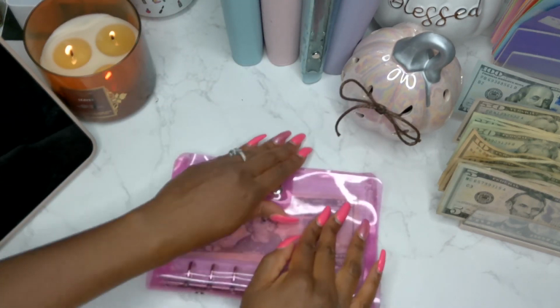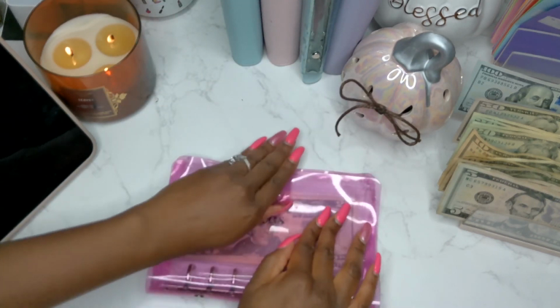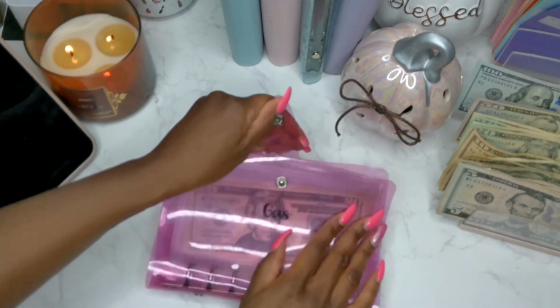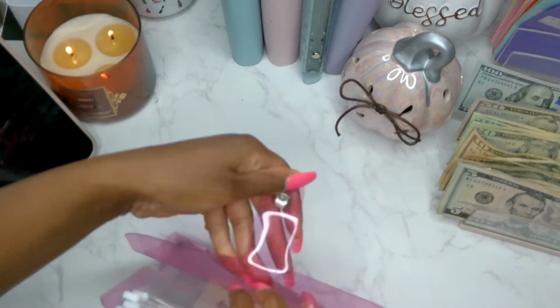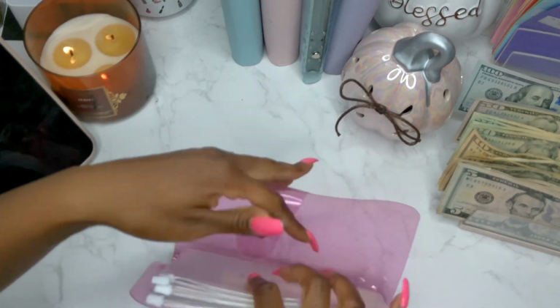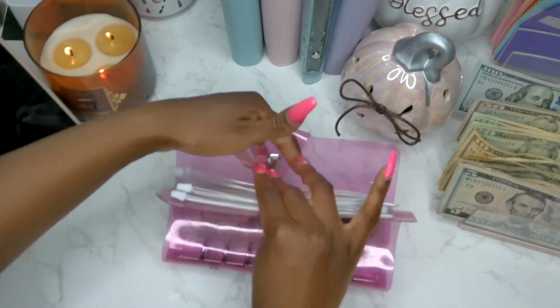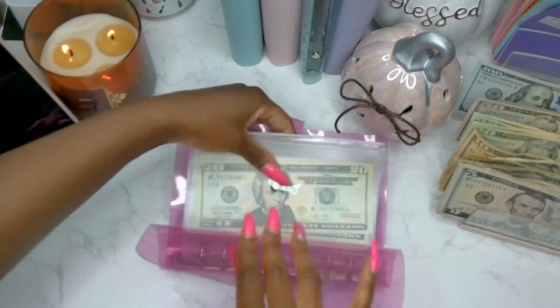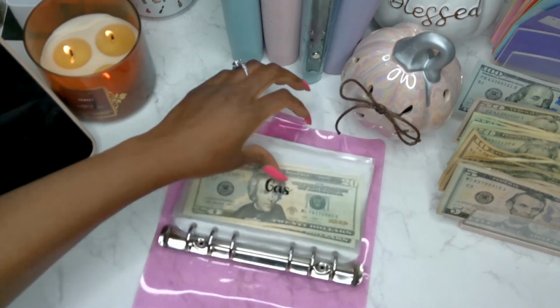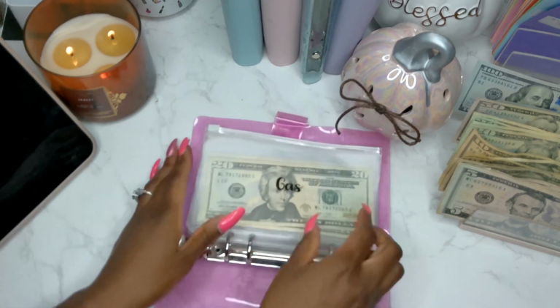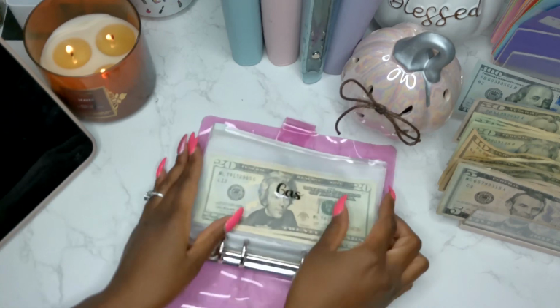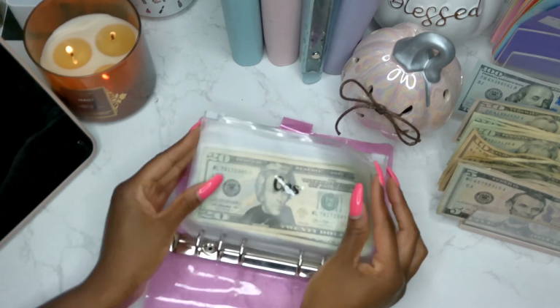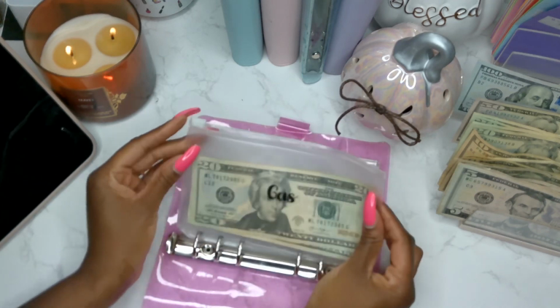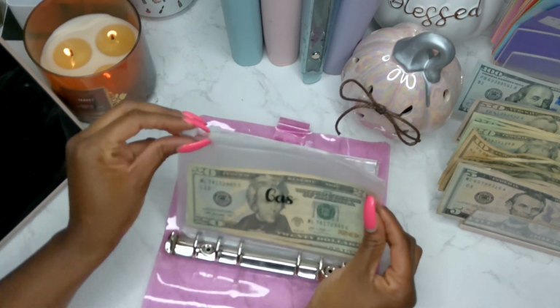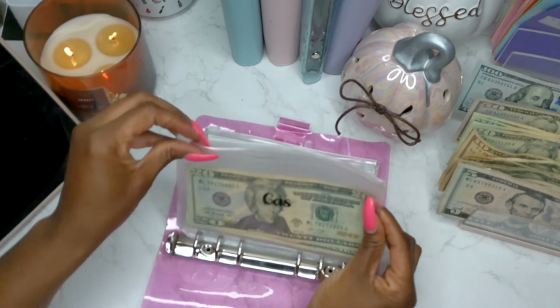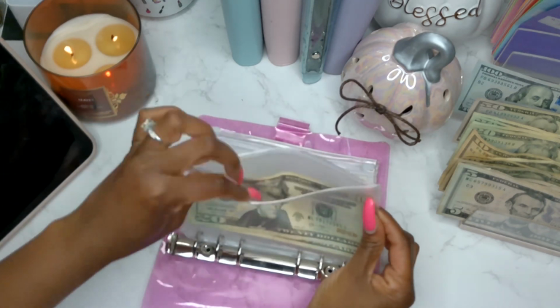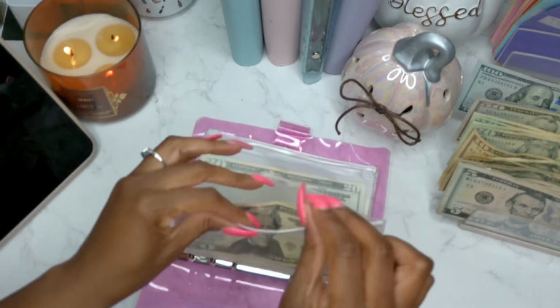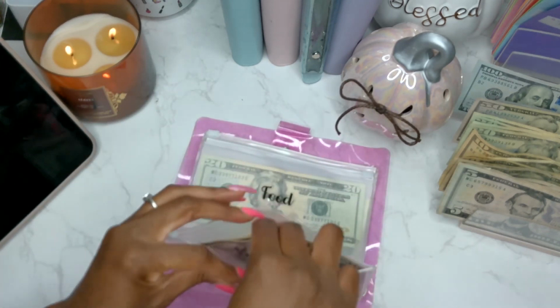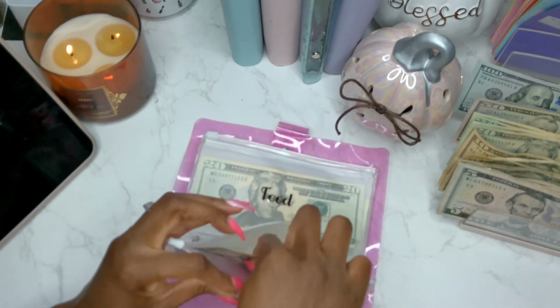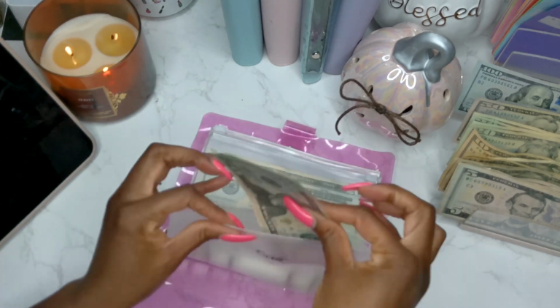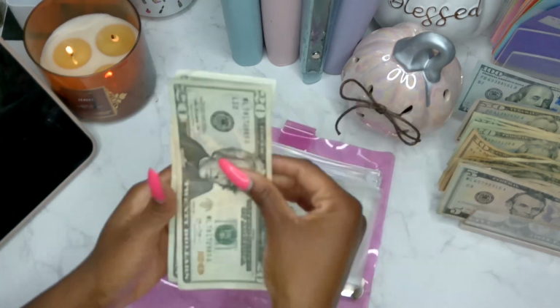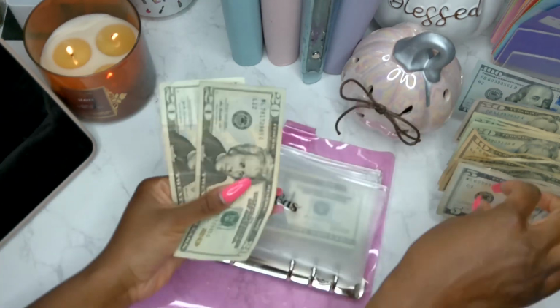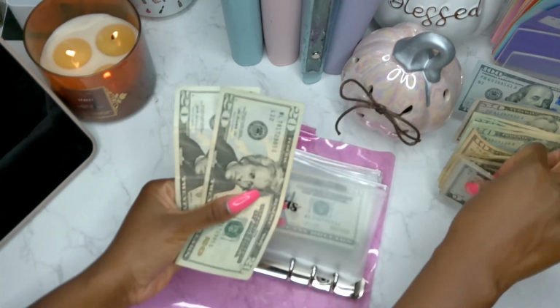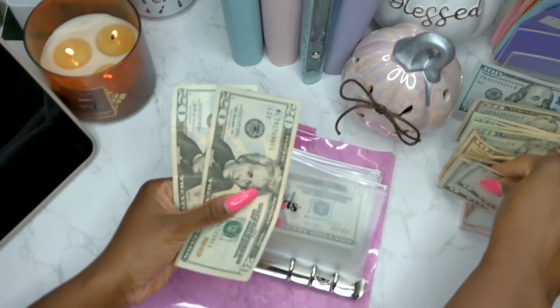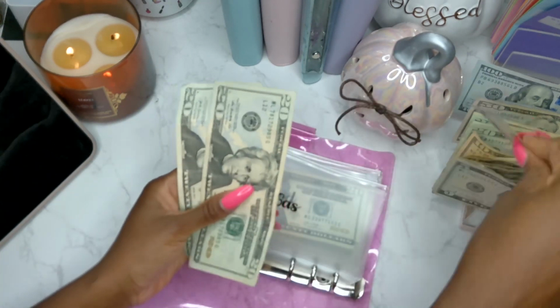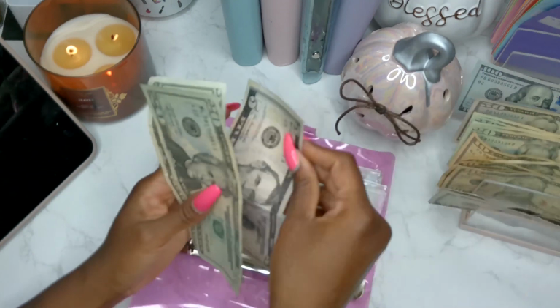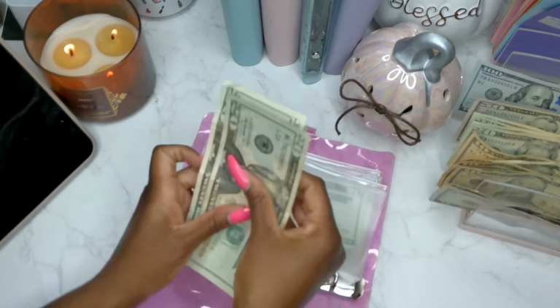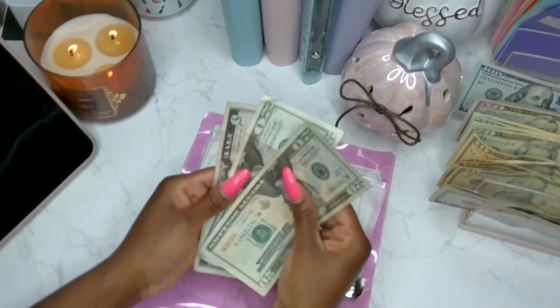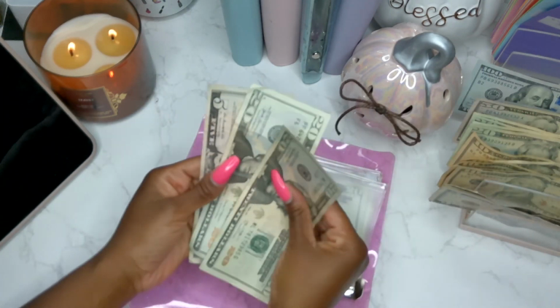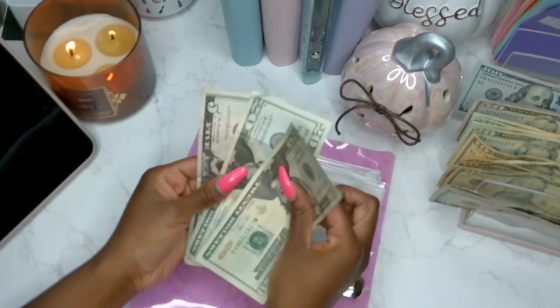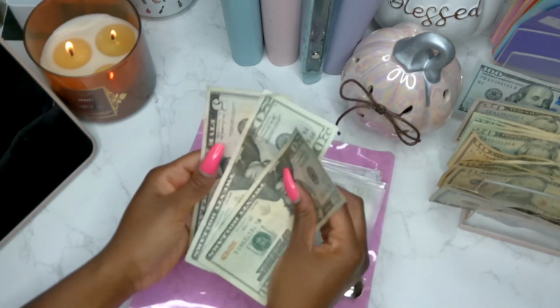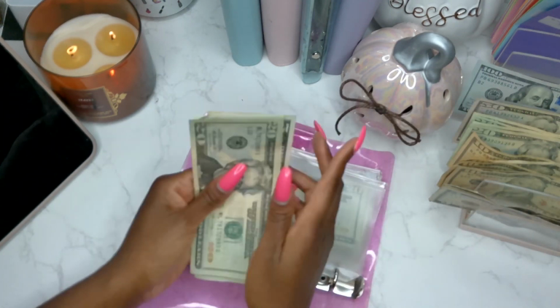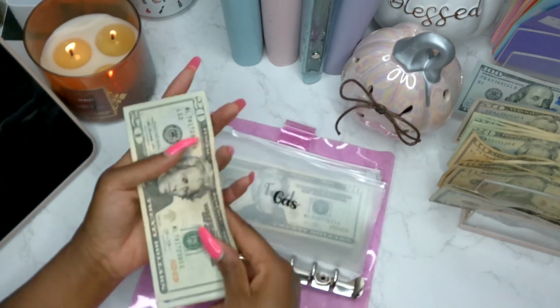I'm not stuffing too much in the wallet. I am going to stuff gas with $5. So now we have $20, $40, $45.